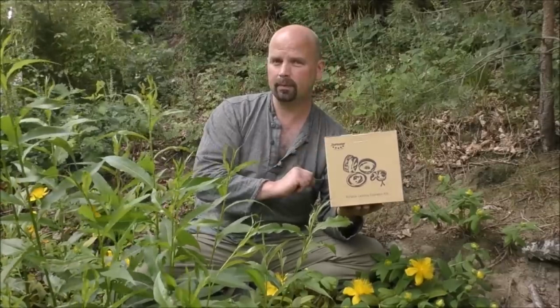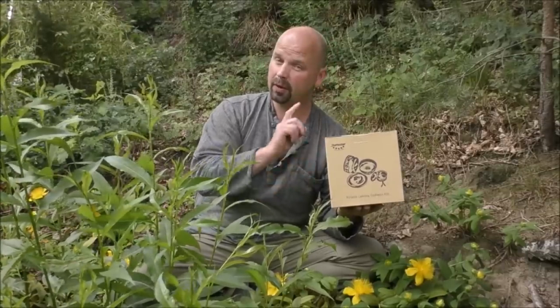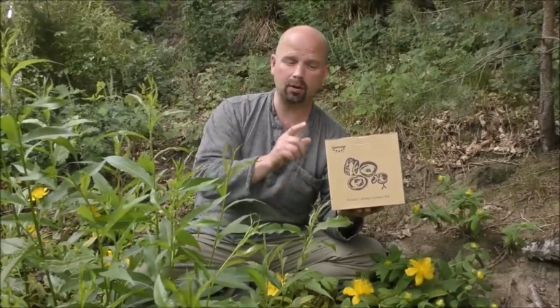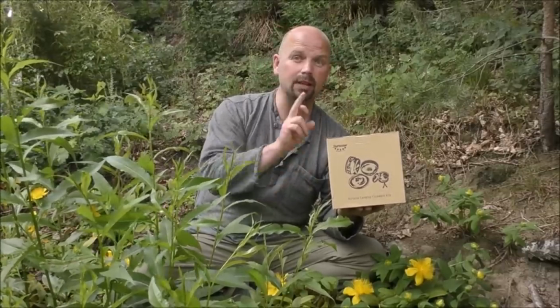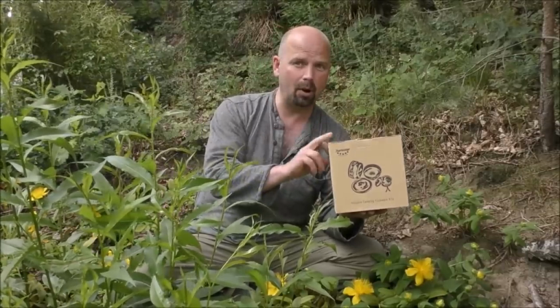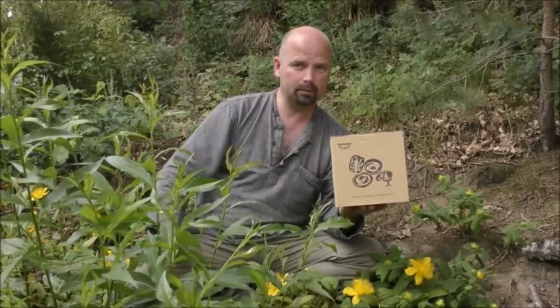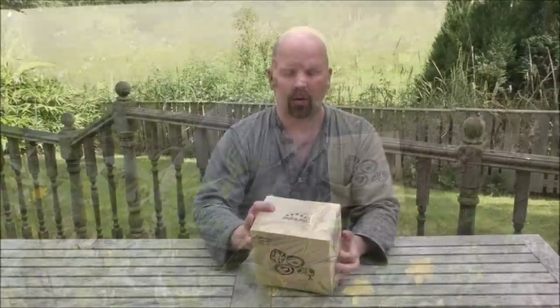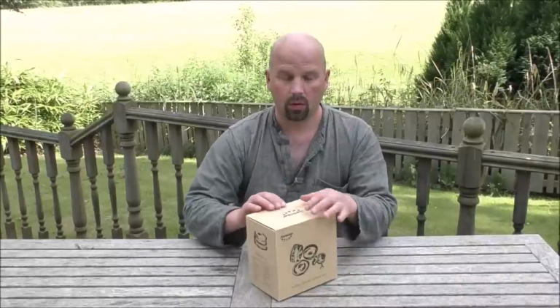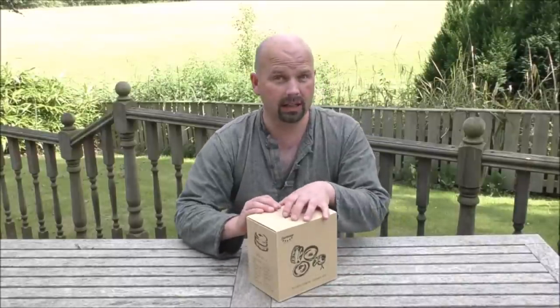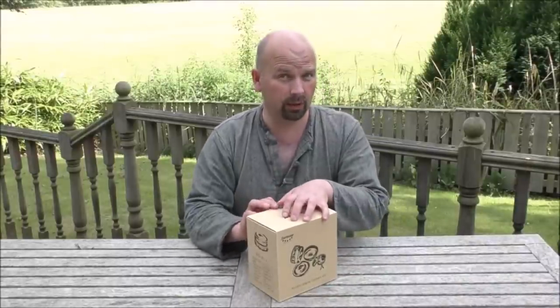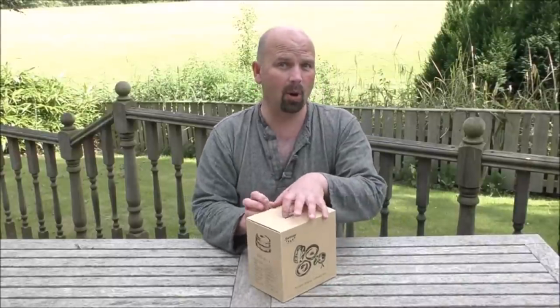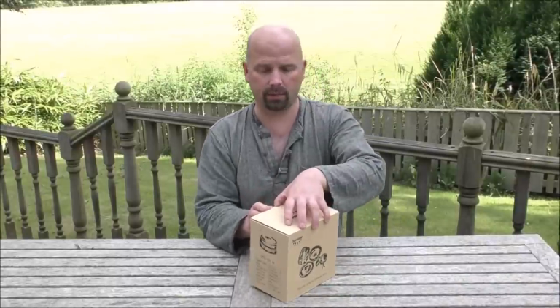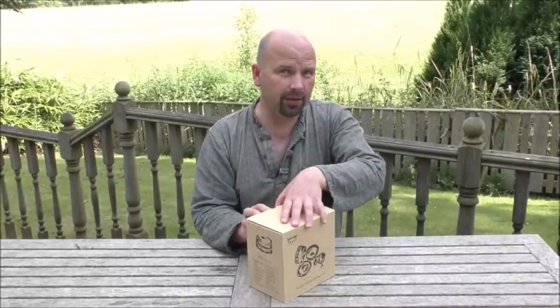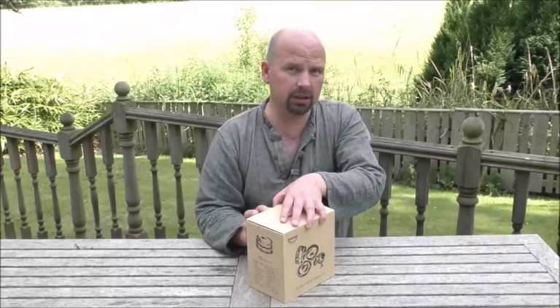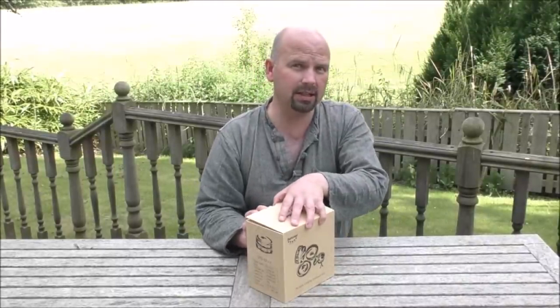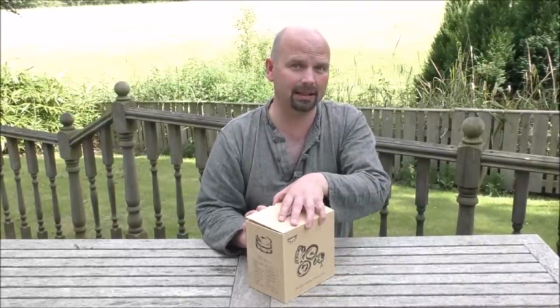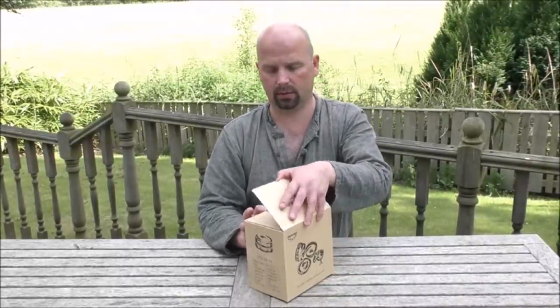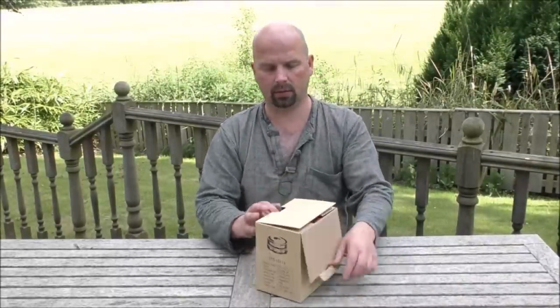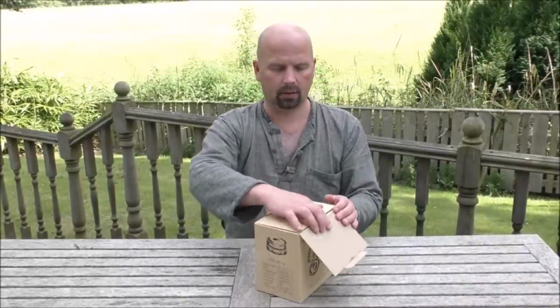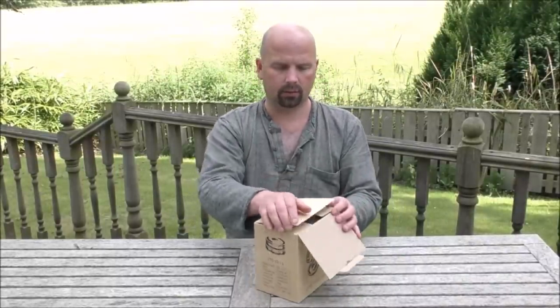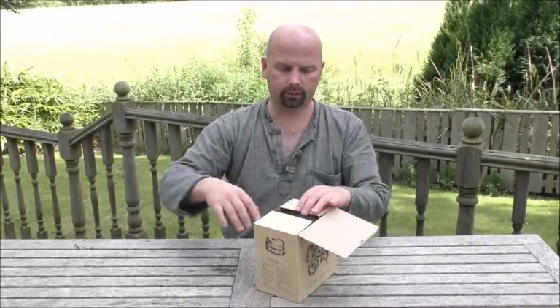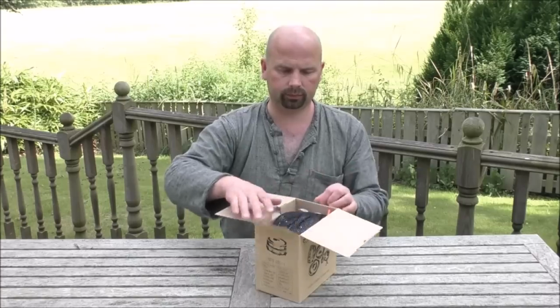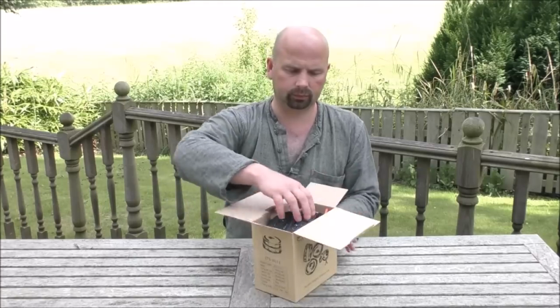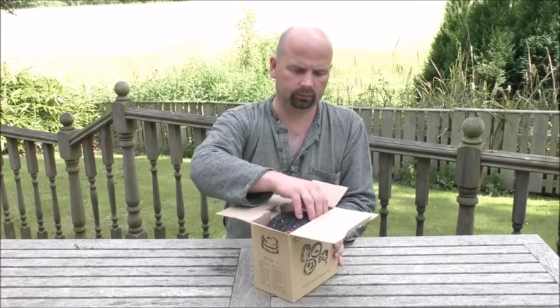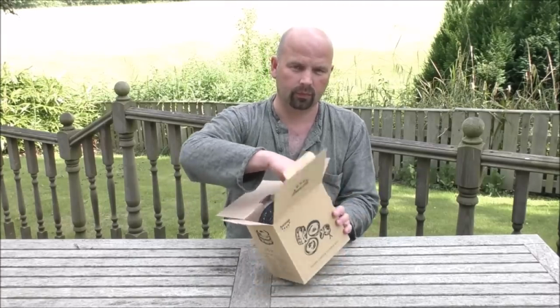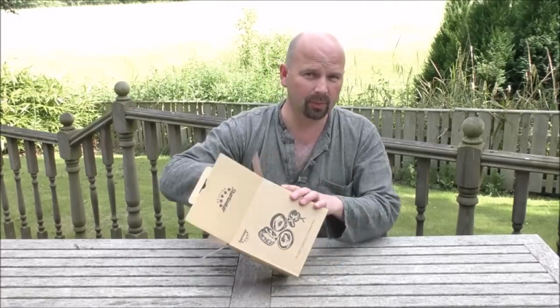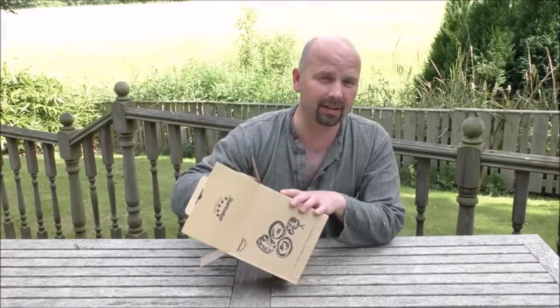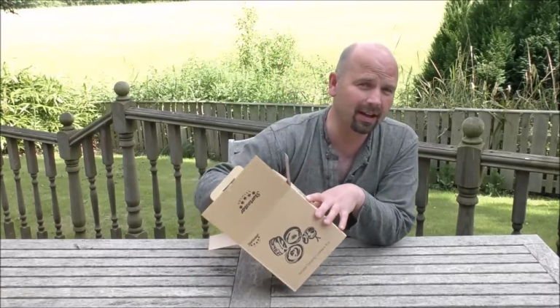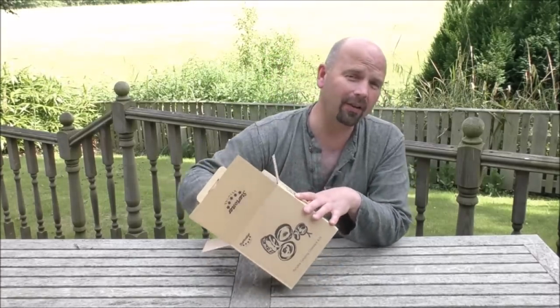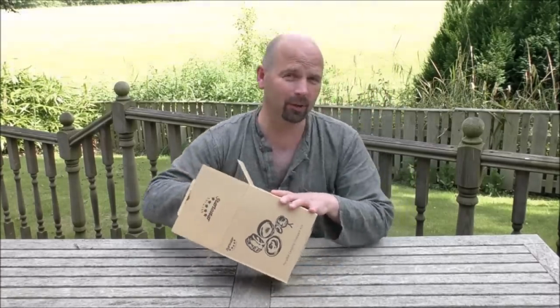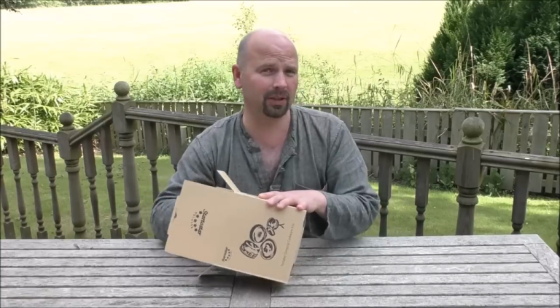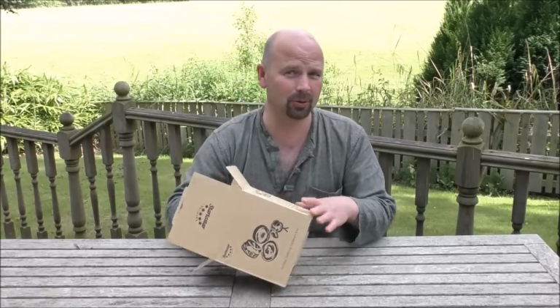So this is what comes in the box. It's a 13-piece kit. And personally, this is how far I think unboxing videos should go.